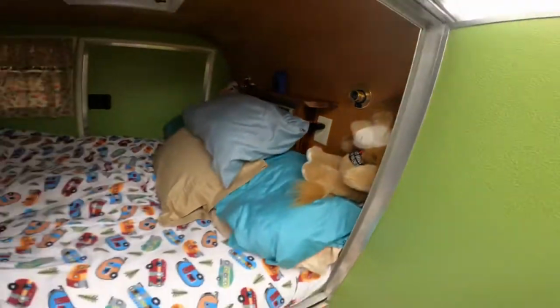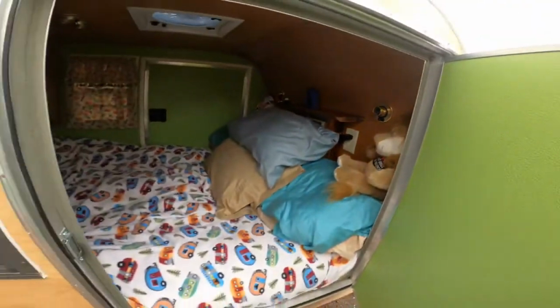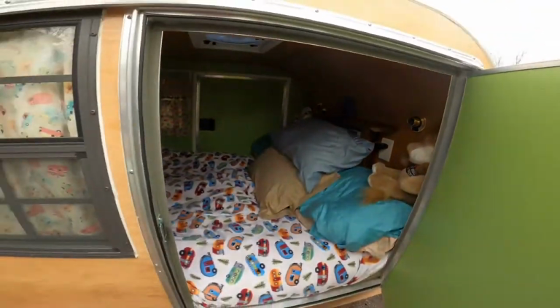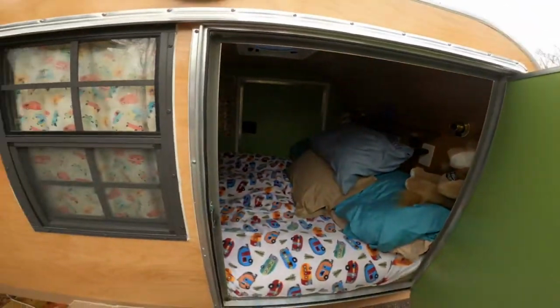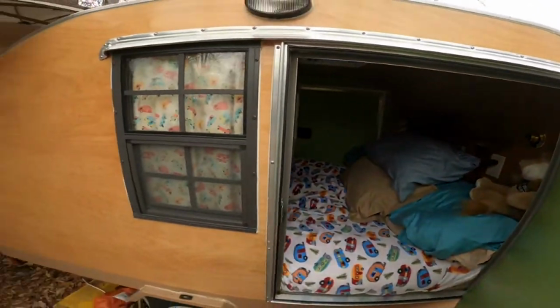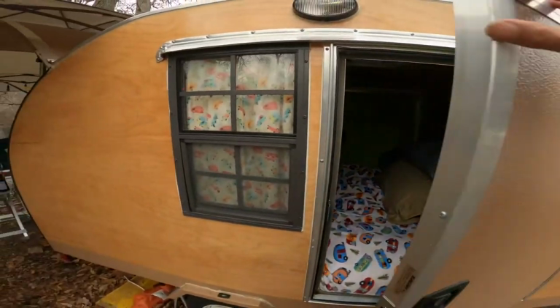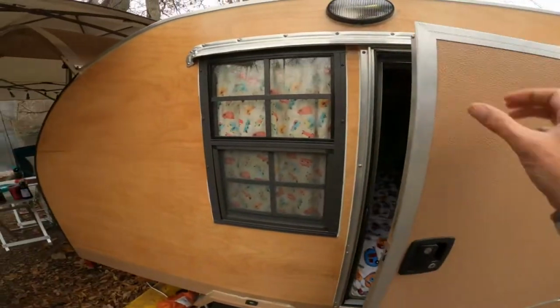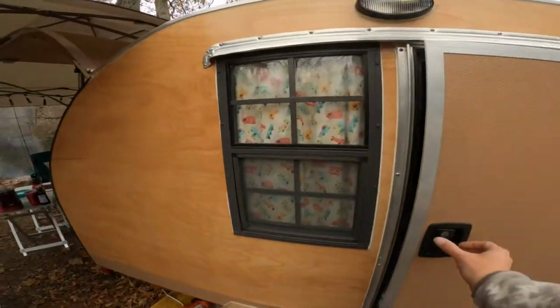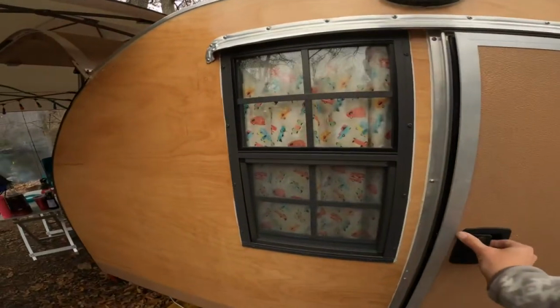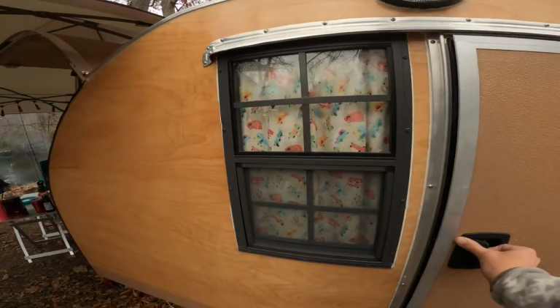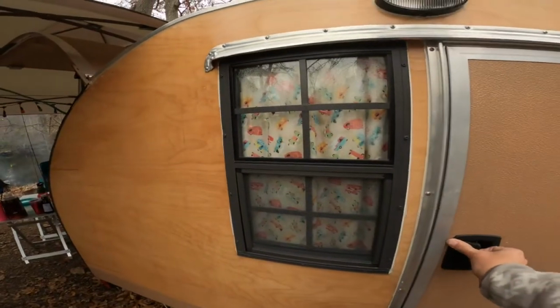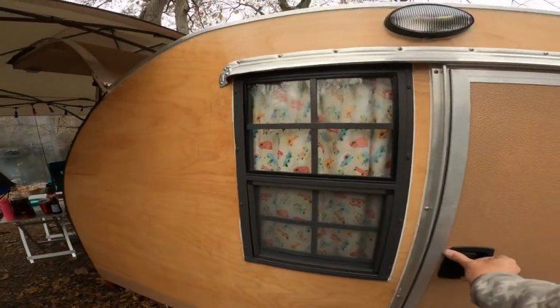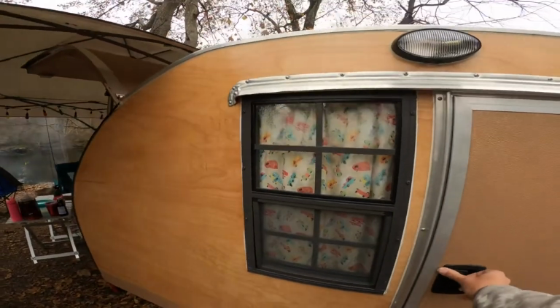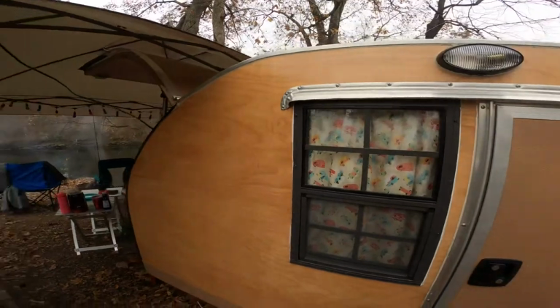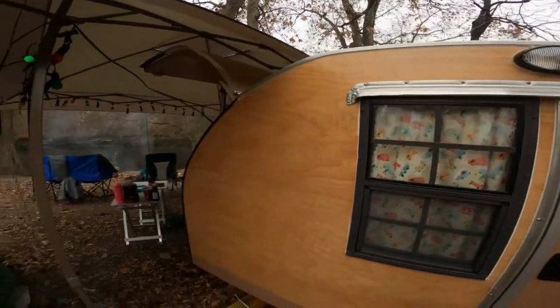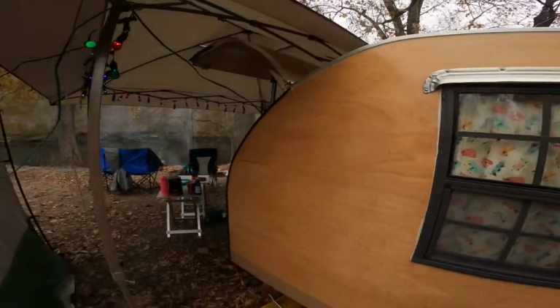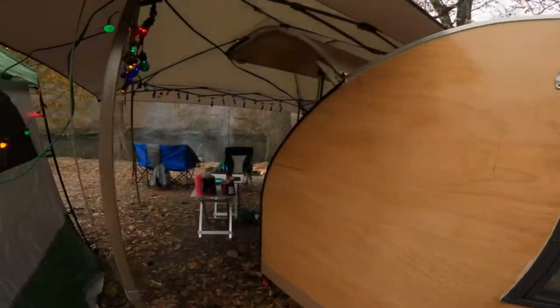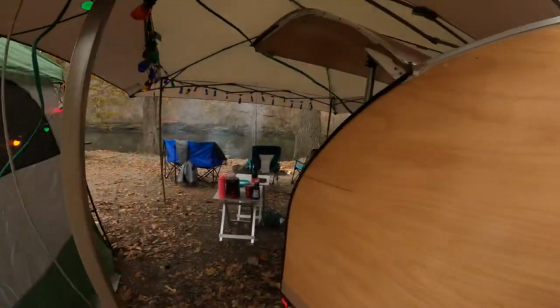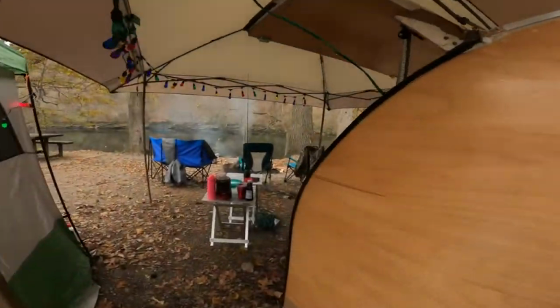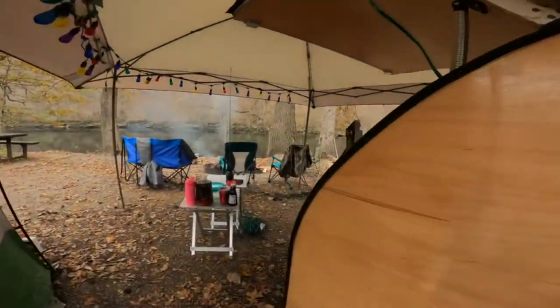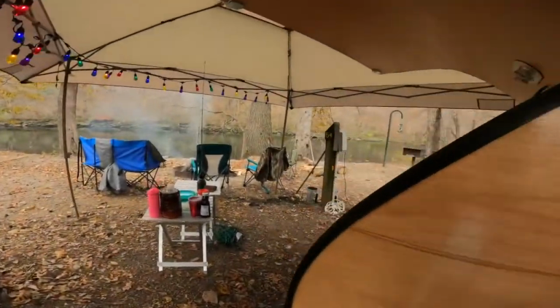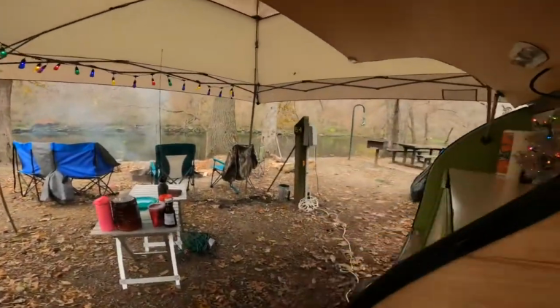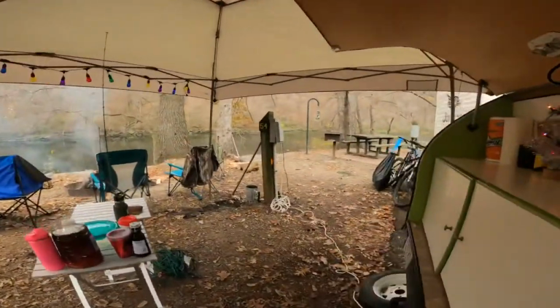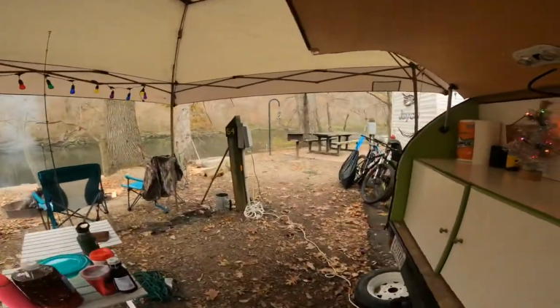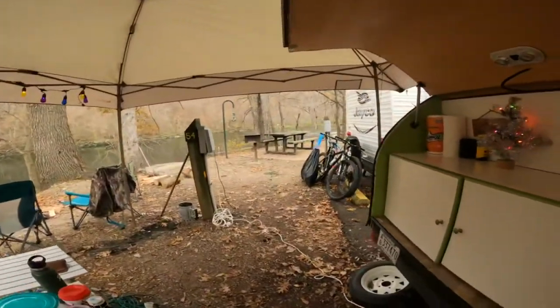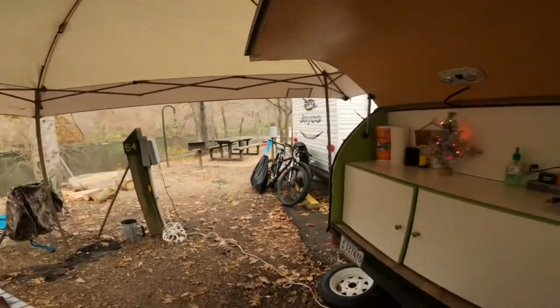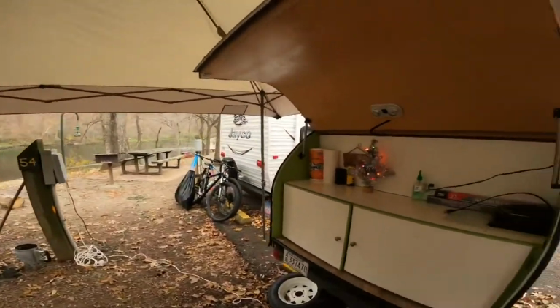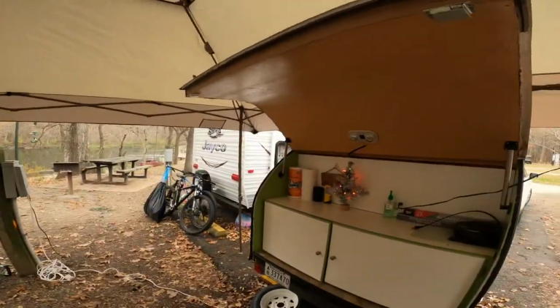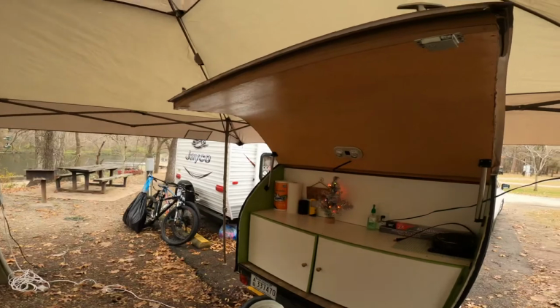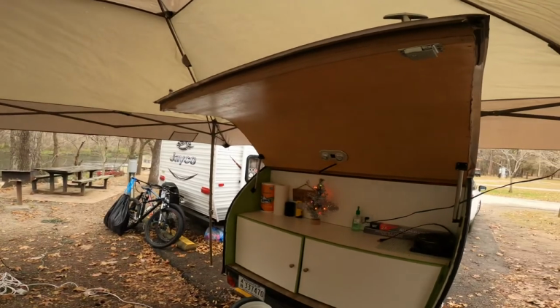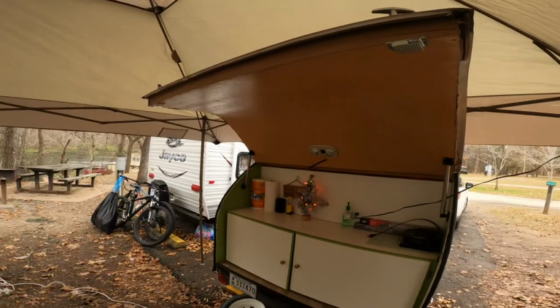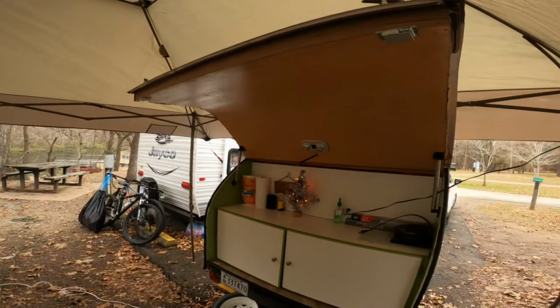It also has storage underneath the bed. Walk around to the back — here is our kitchen setup.